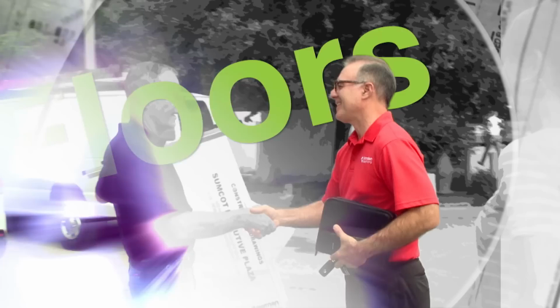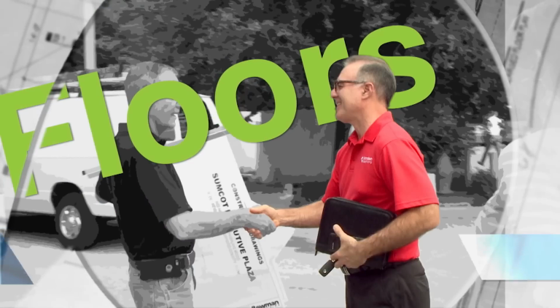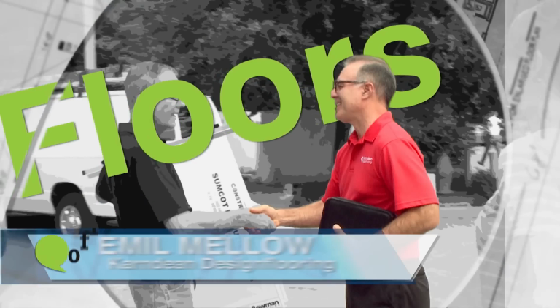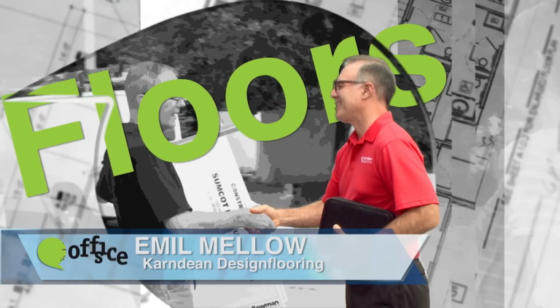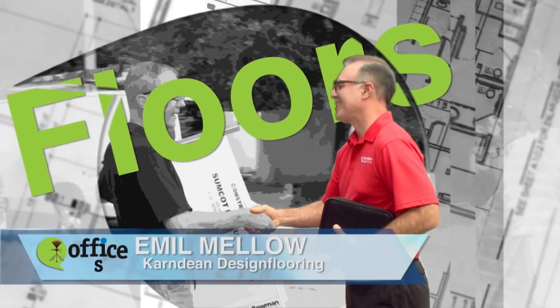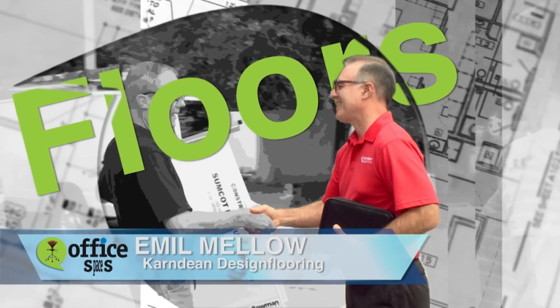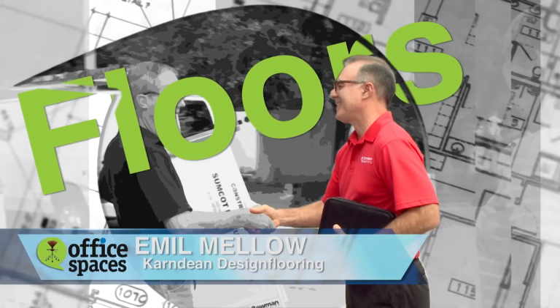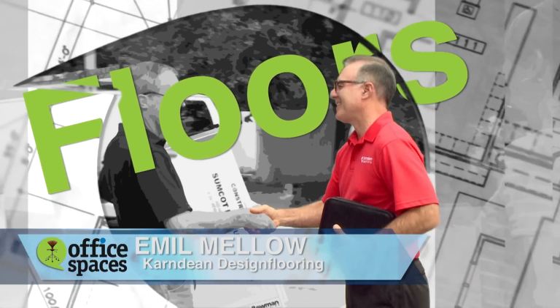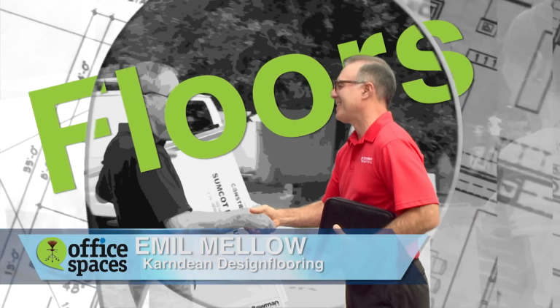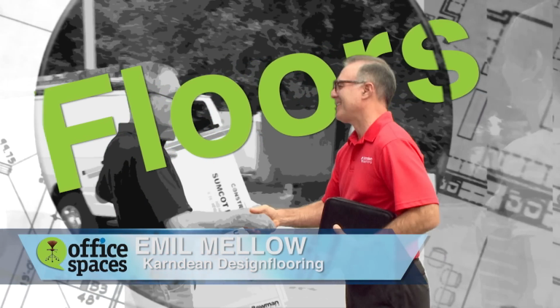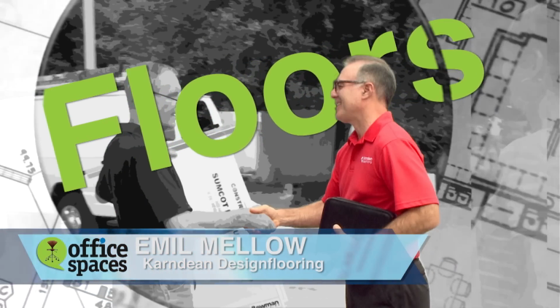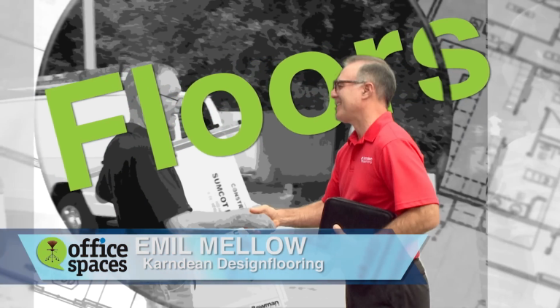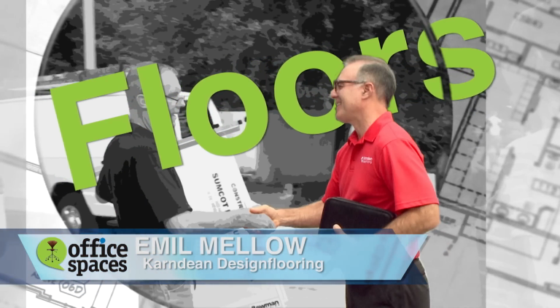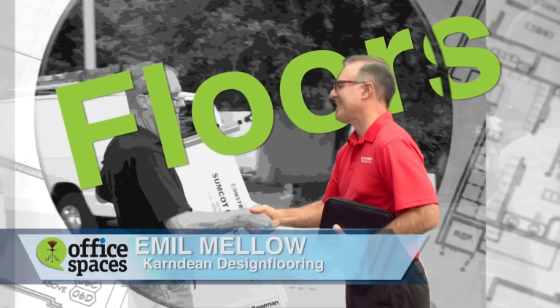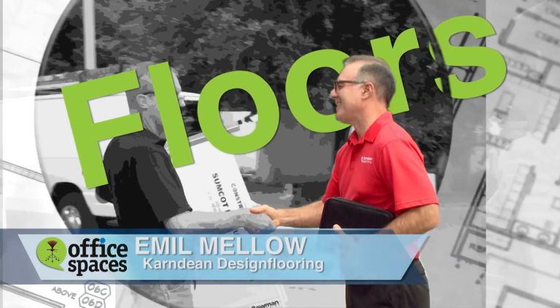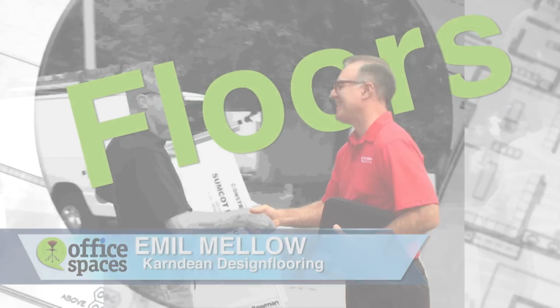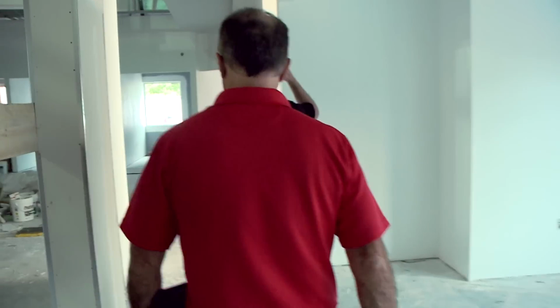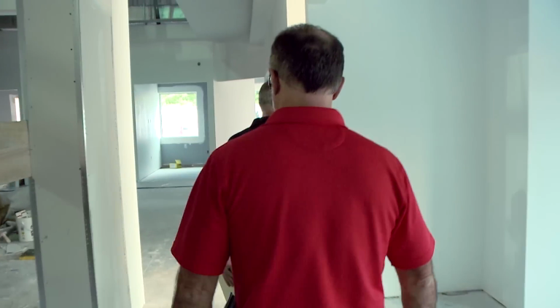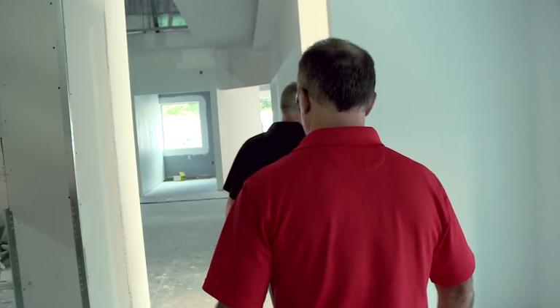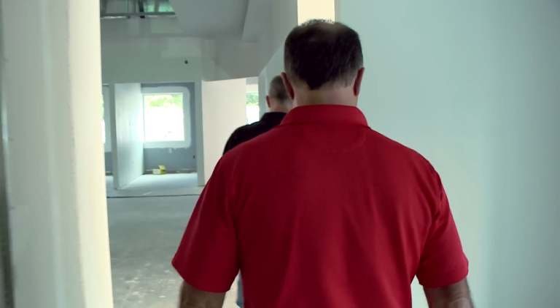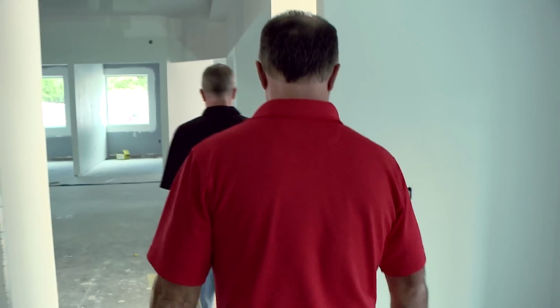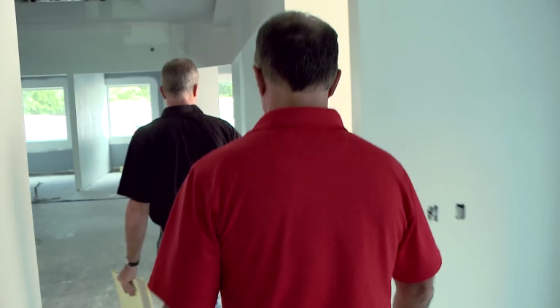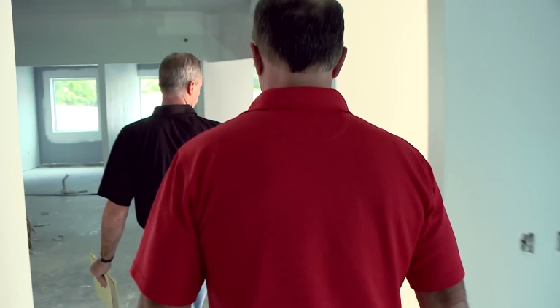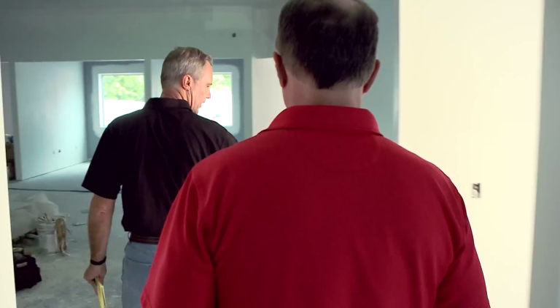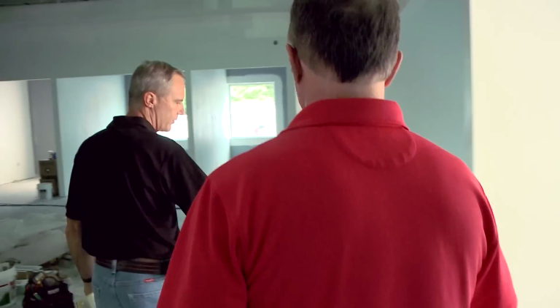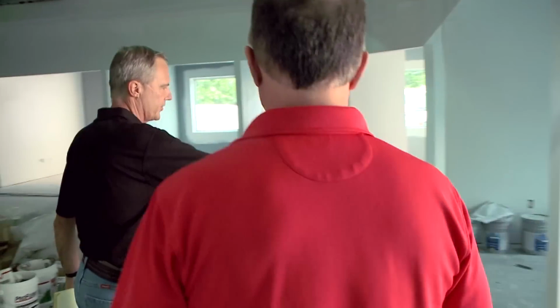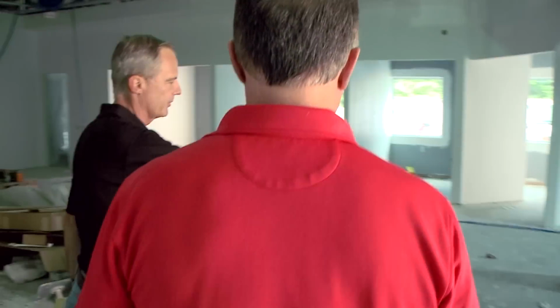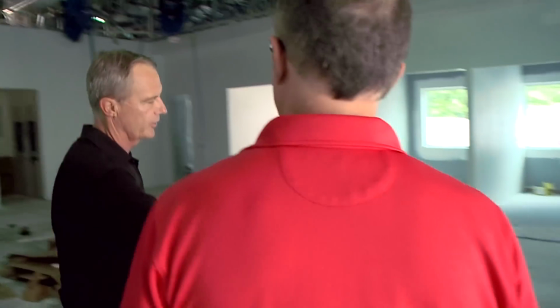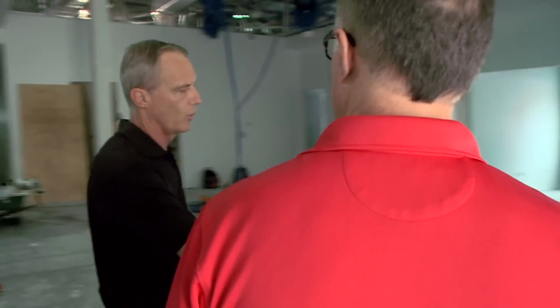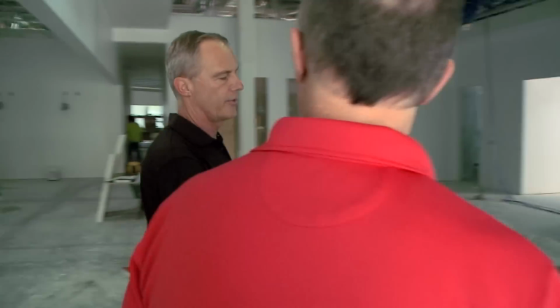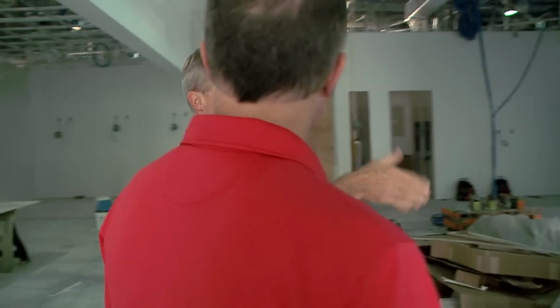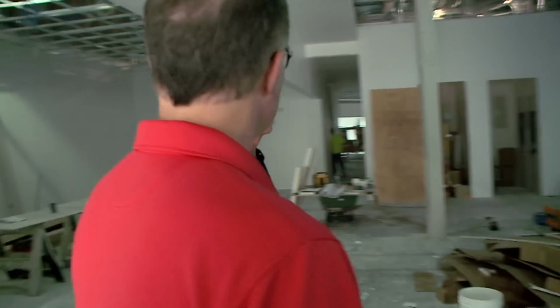Before any flooring can be laid, I've asked Amo Mello to meet up with our site manager, Mark Furman, to measure and inspect the area, especially for any moisture content in the concrete floor.